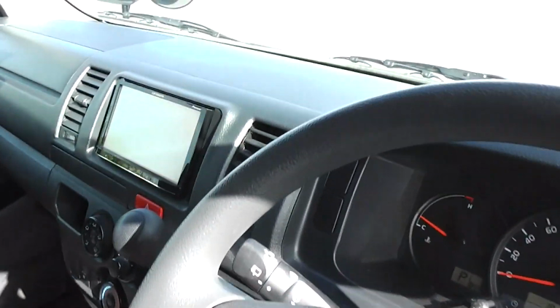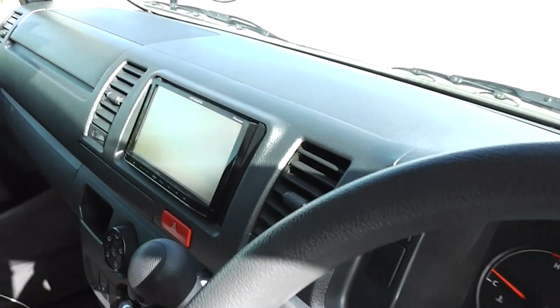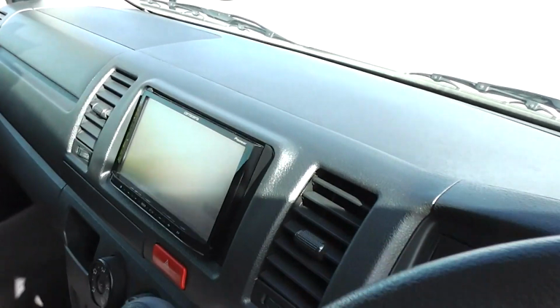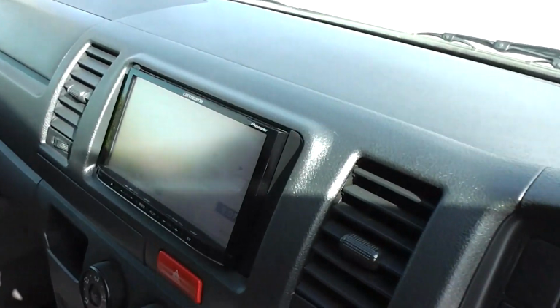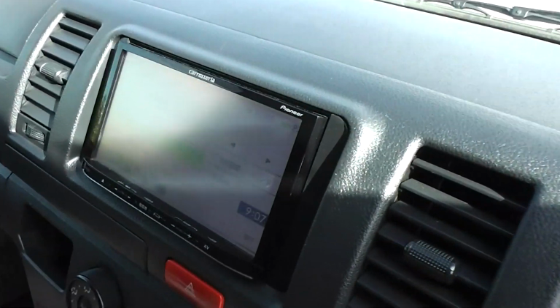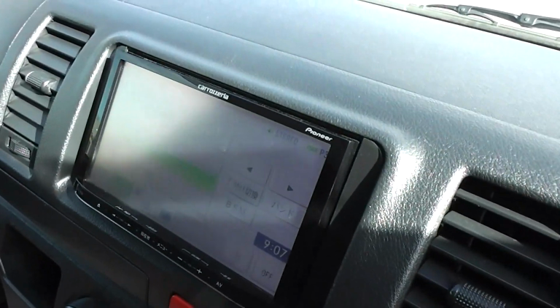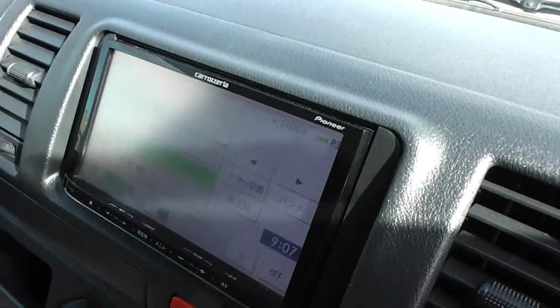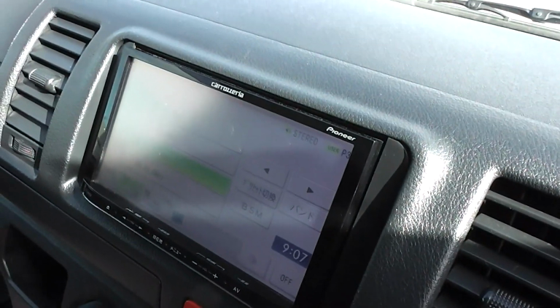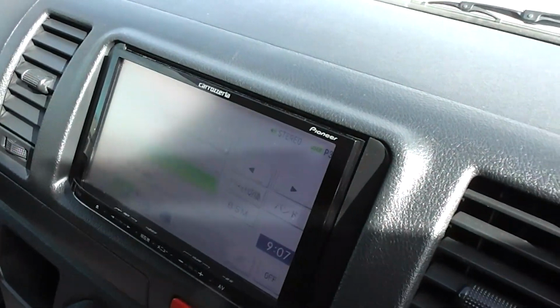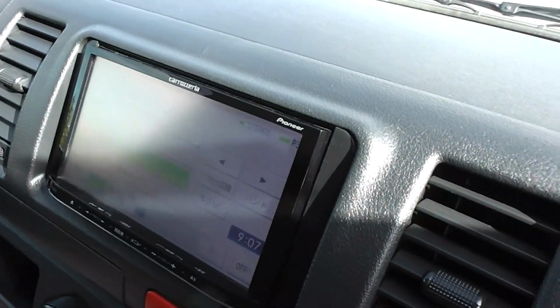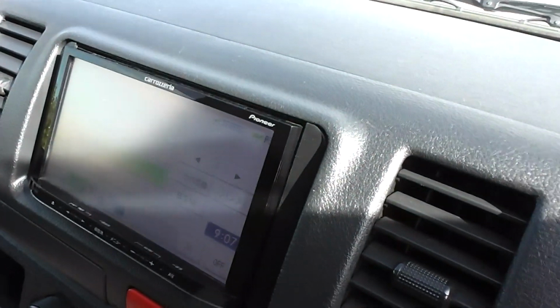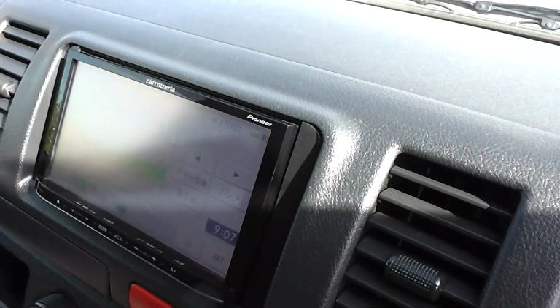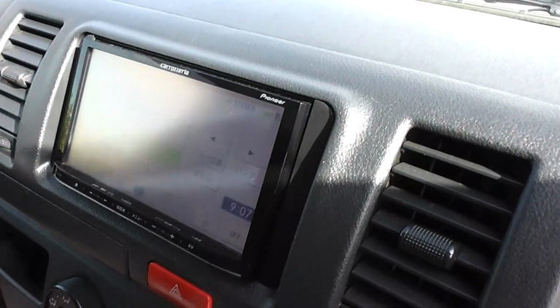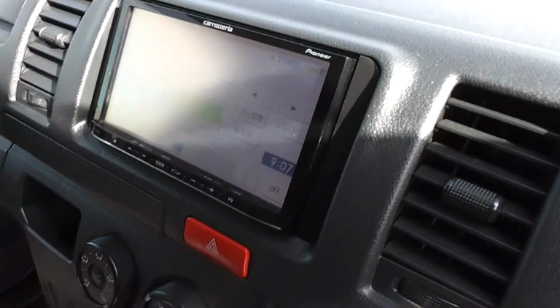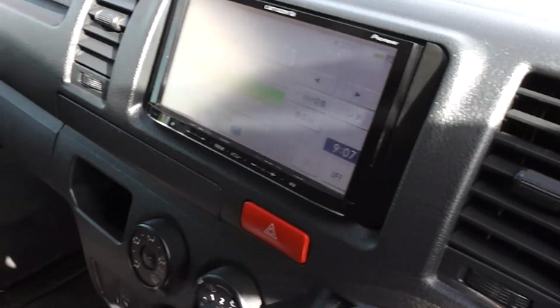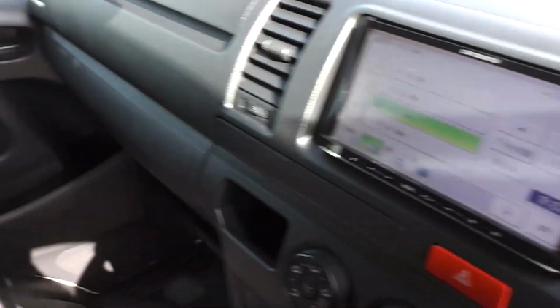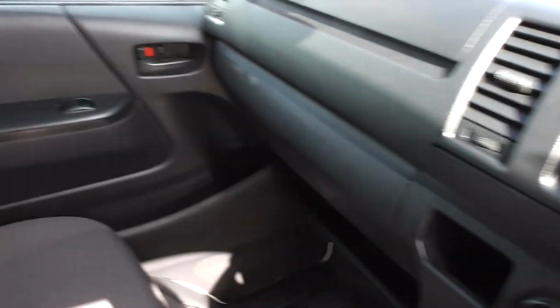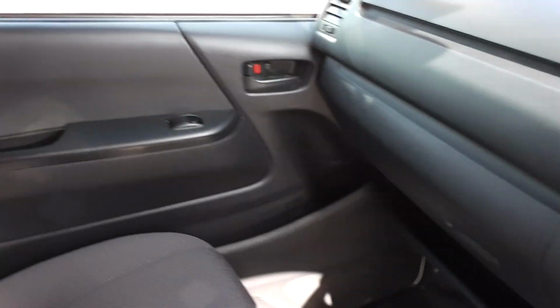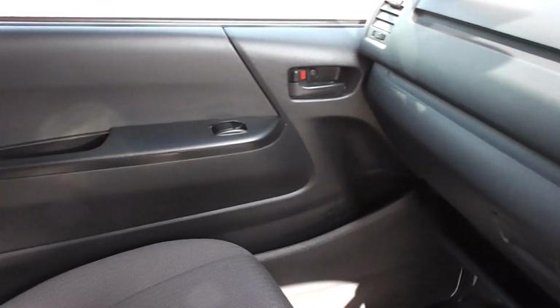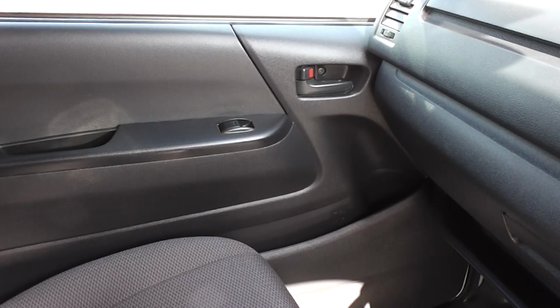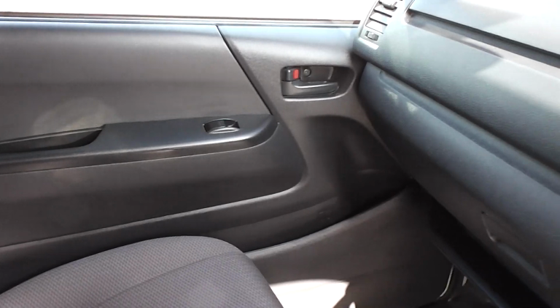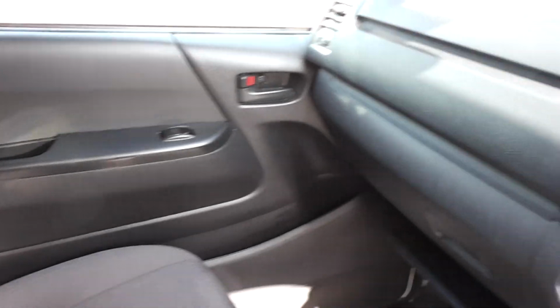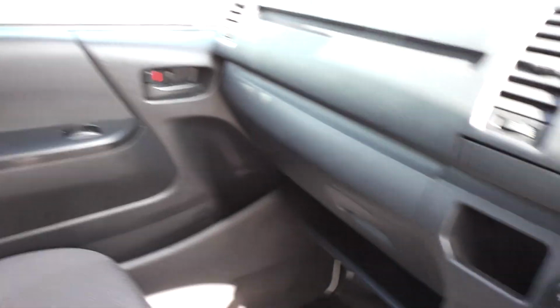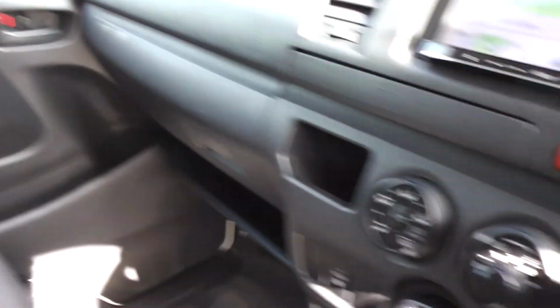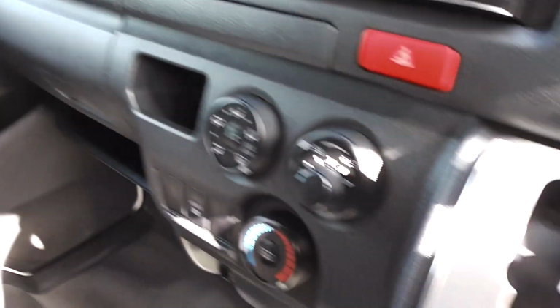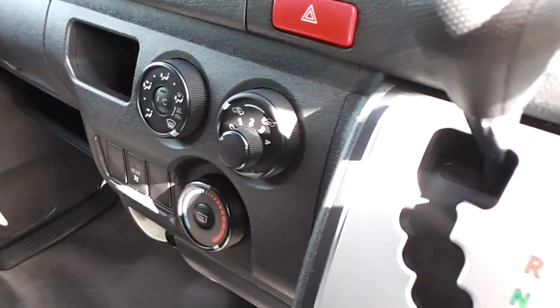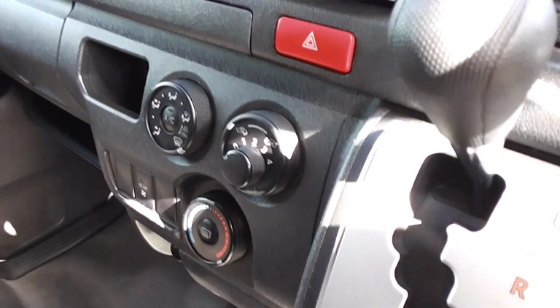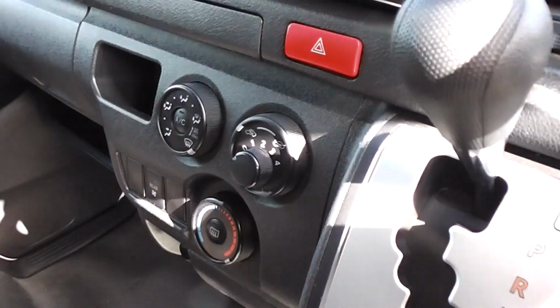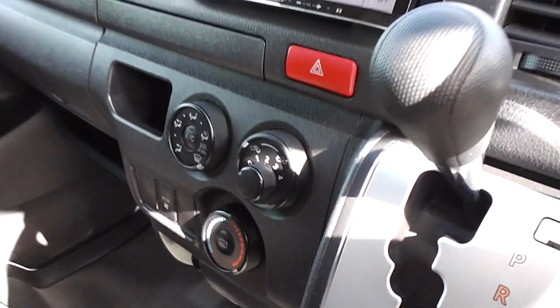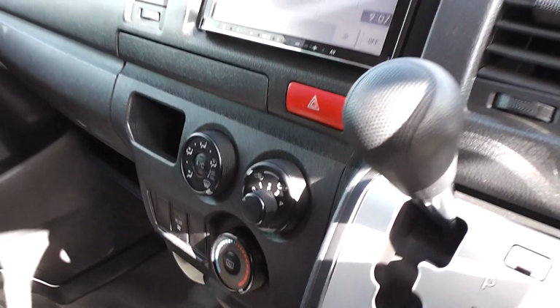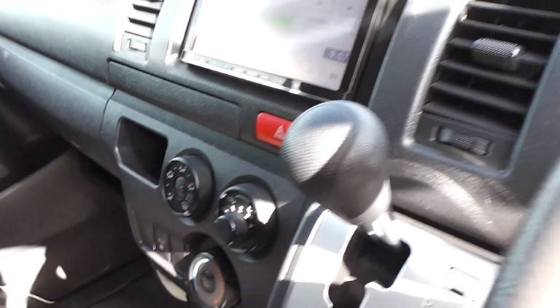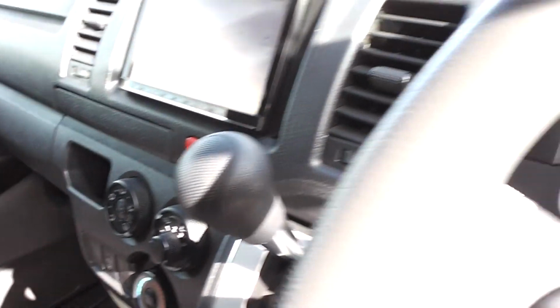This one's got a CD player and we fit the band expander to pick up New Zealand stations. It's got electric windows in the front, air conditioning, and central door locking.